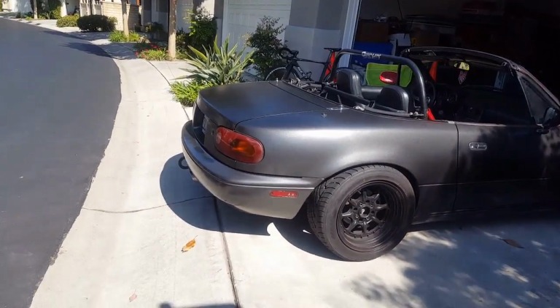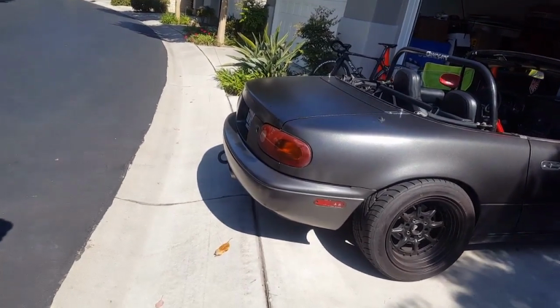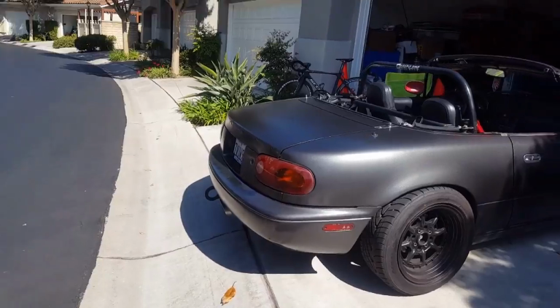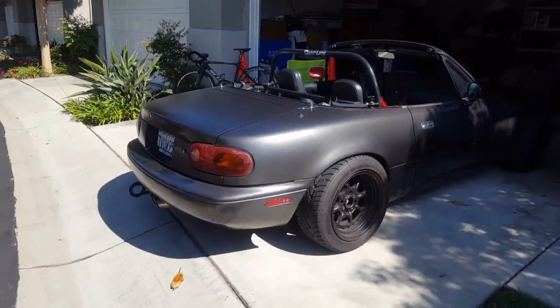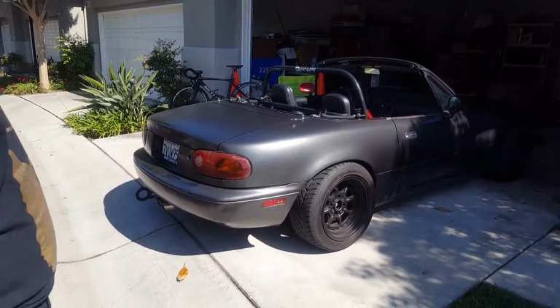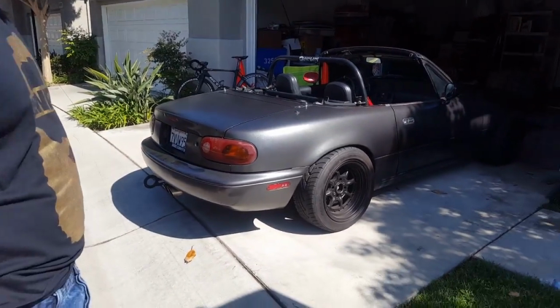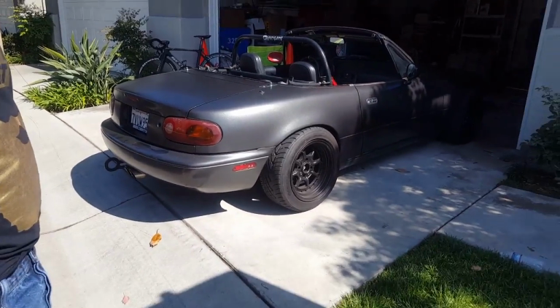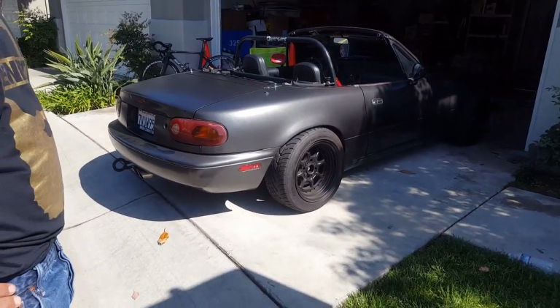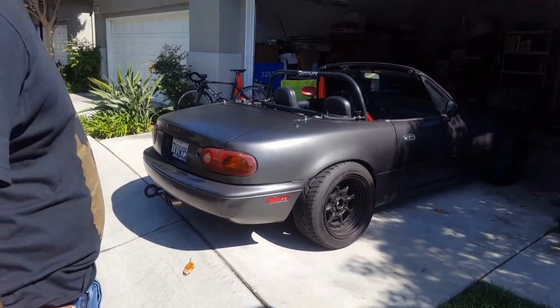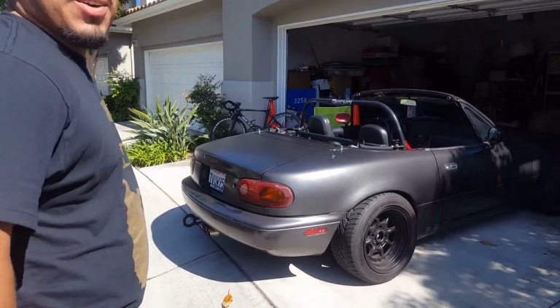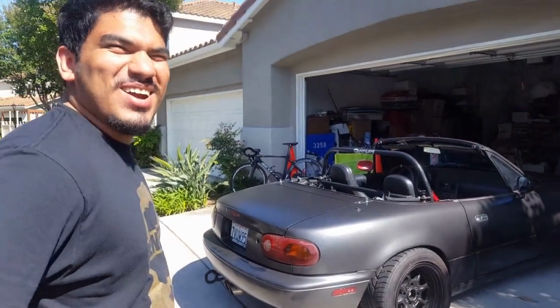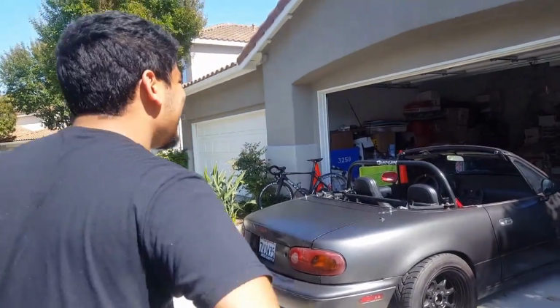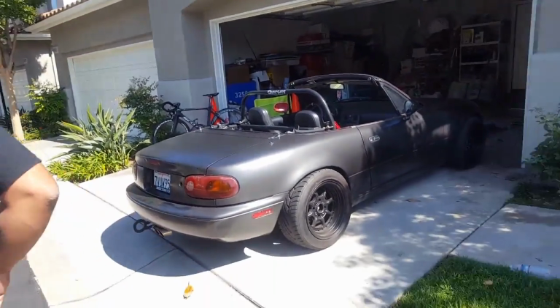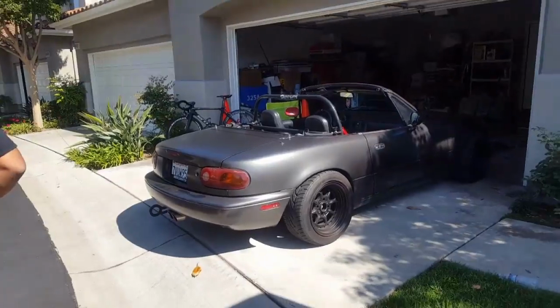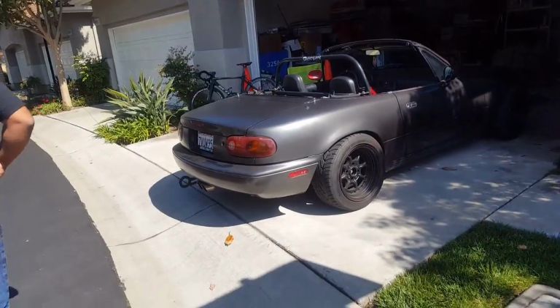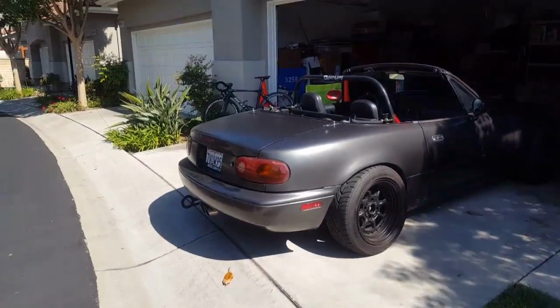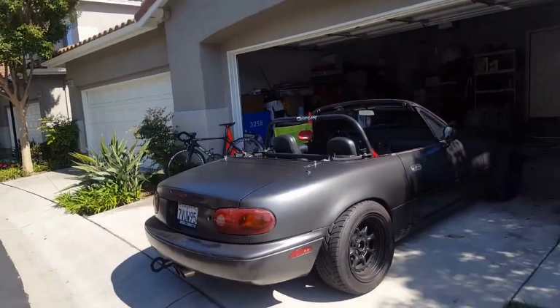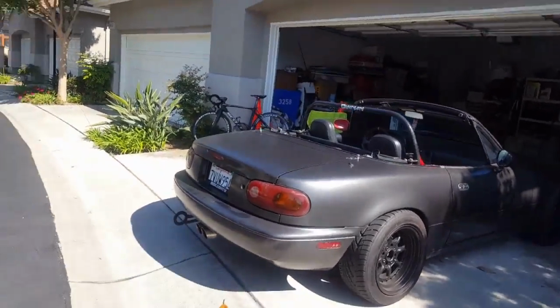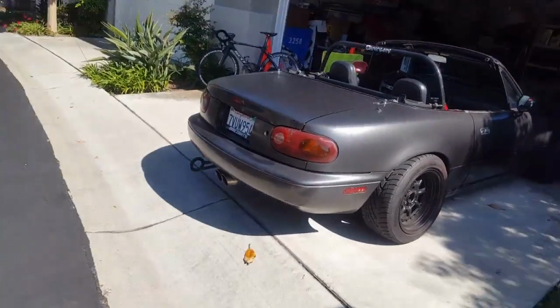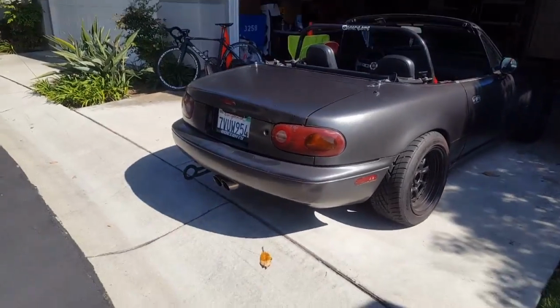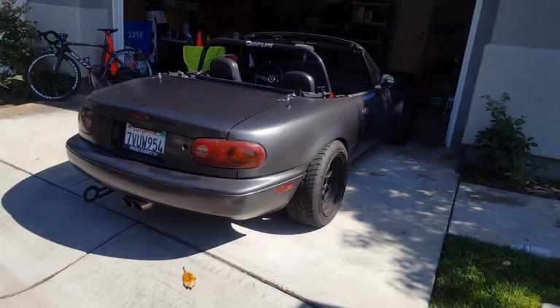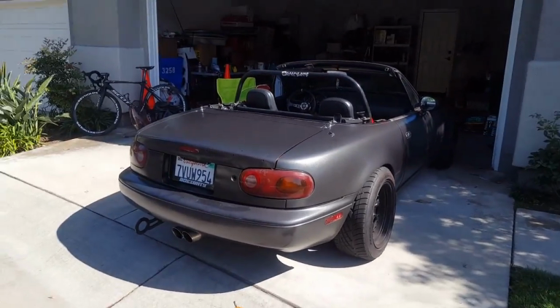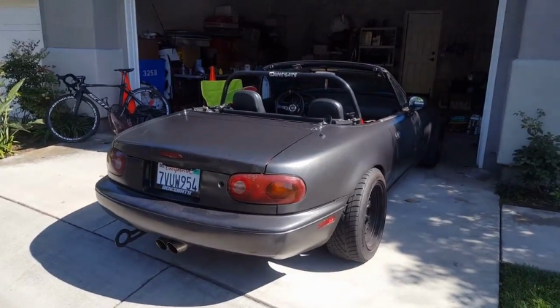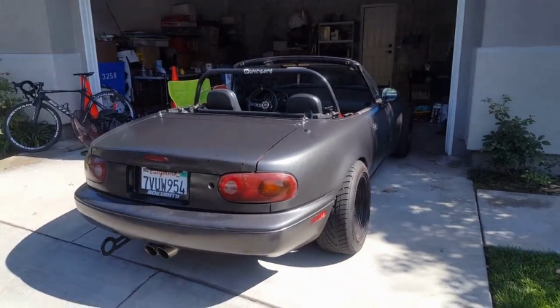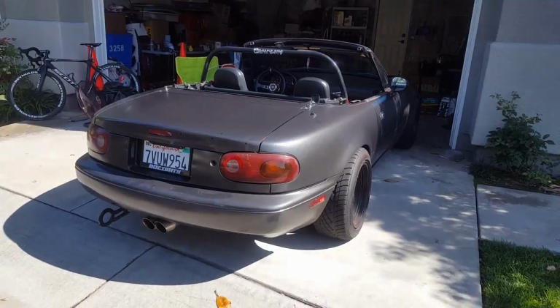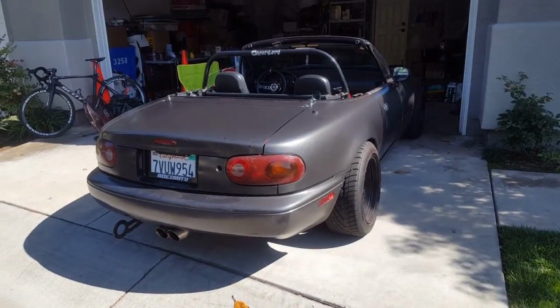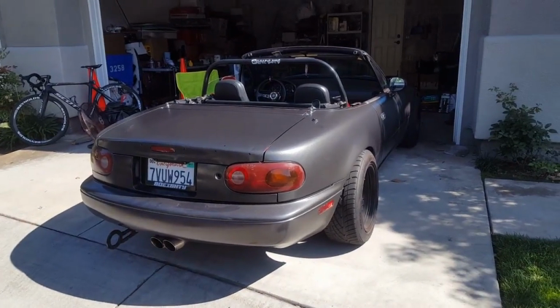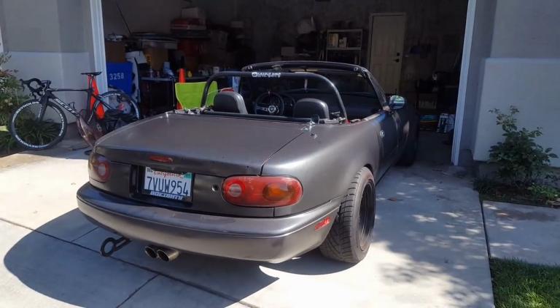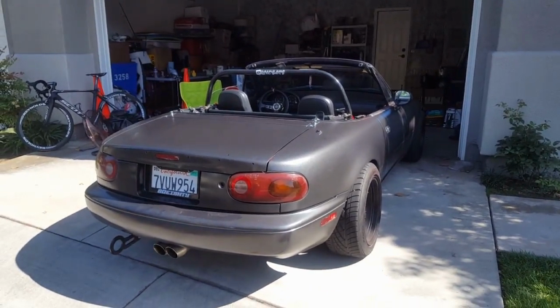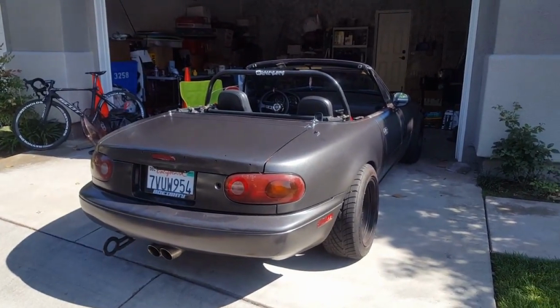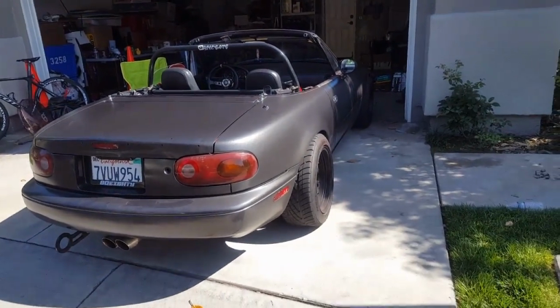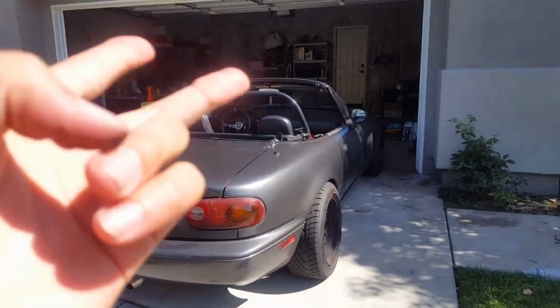It kind of bugs me how the whole car is dark. I don't know — it's just how the taillights are red. Yeah, it's just weird. All right guys, we'll see you next video.